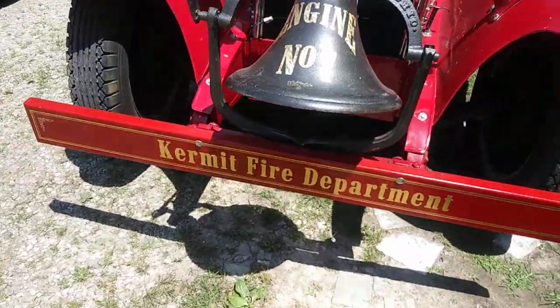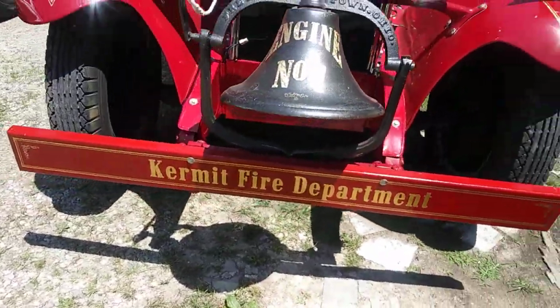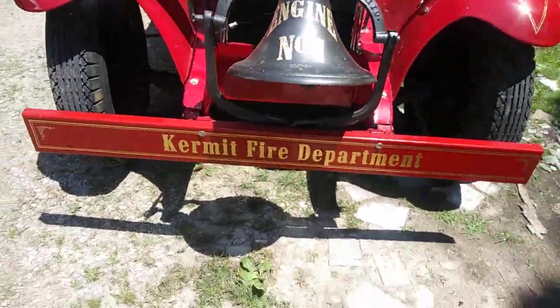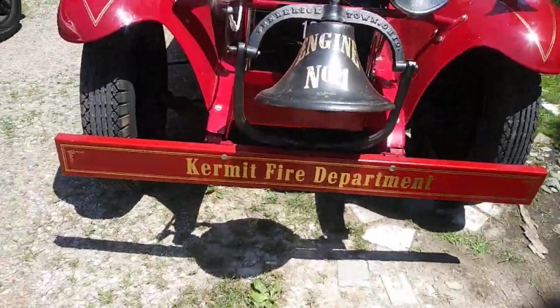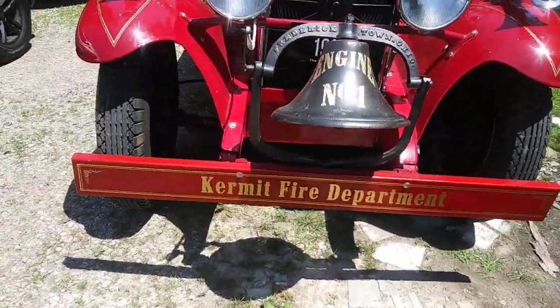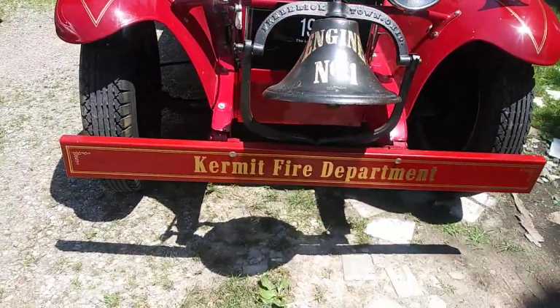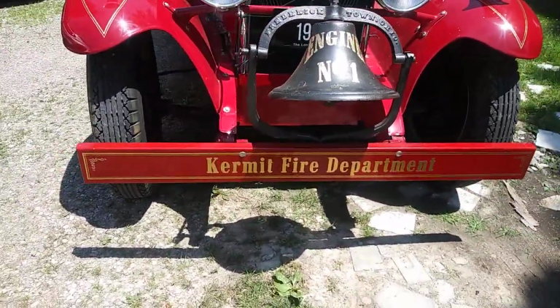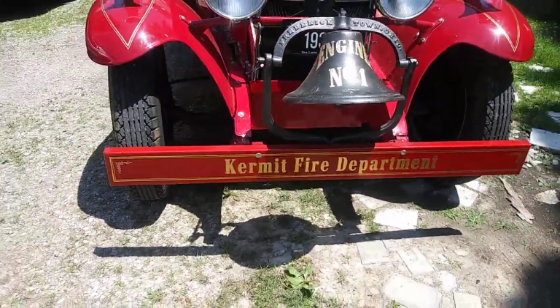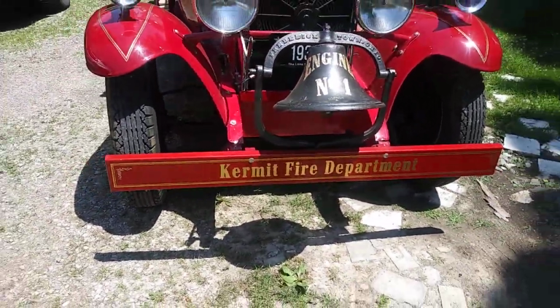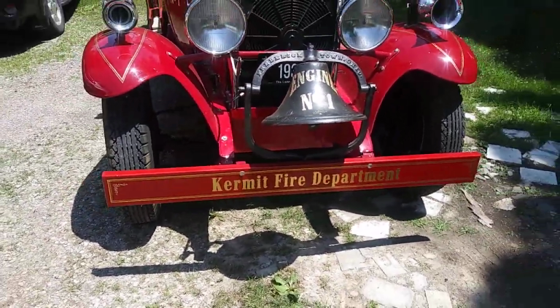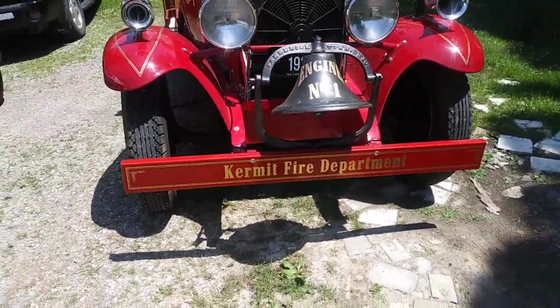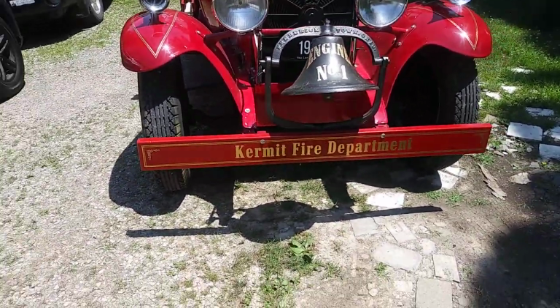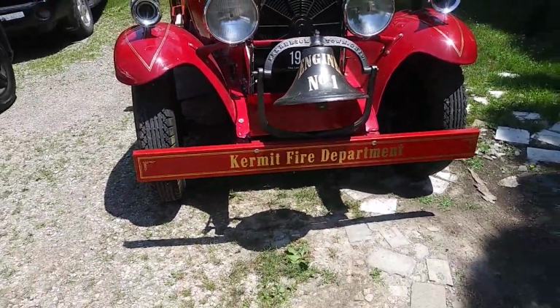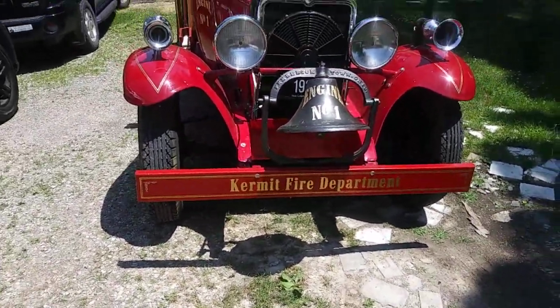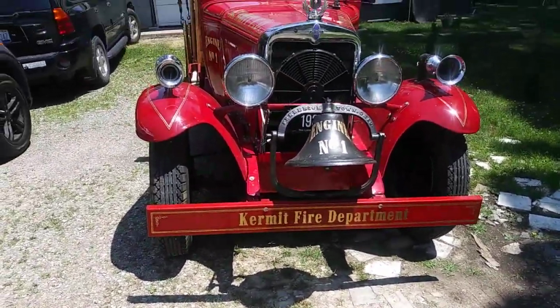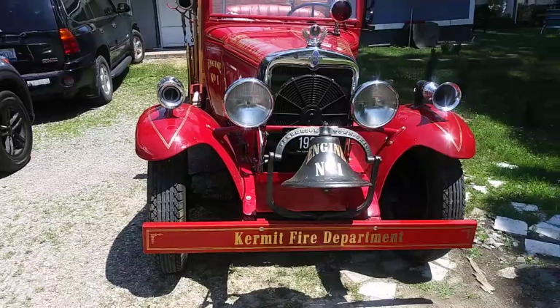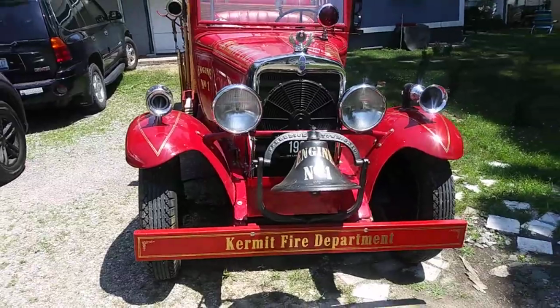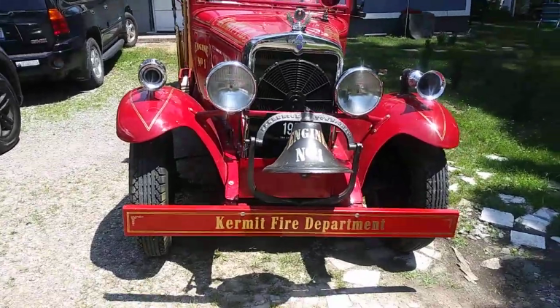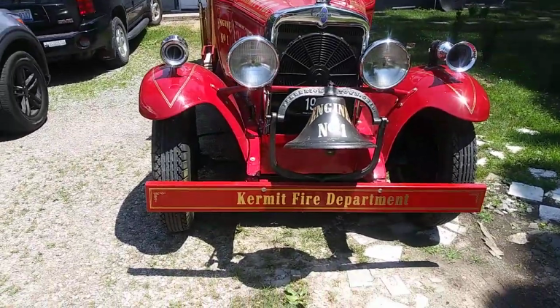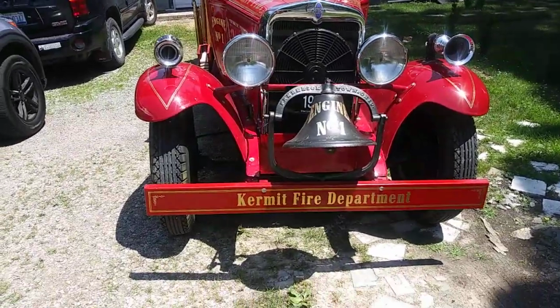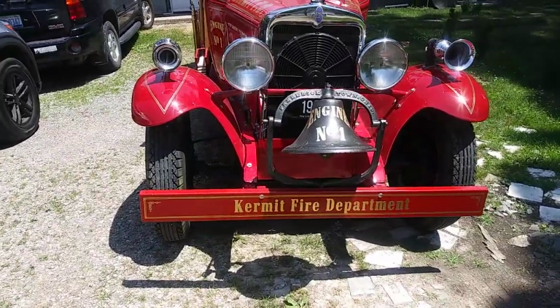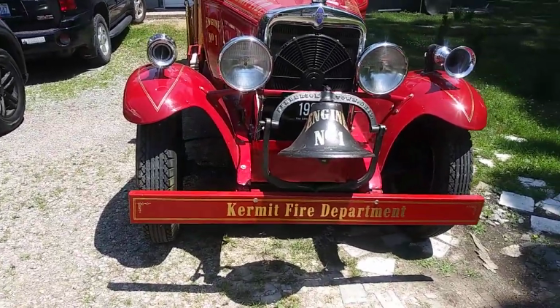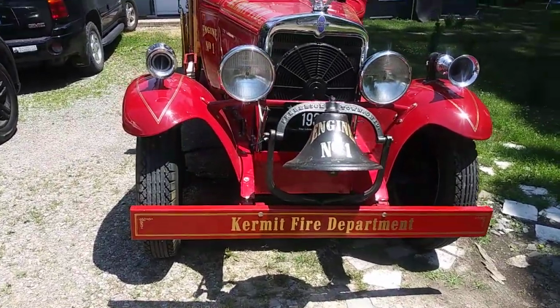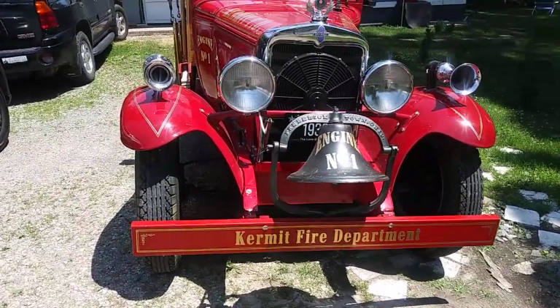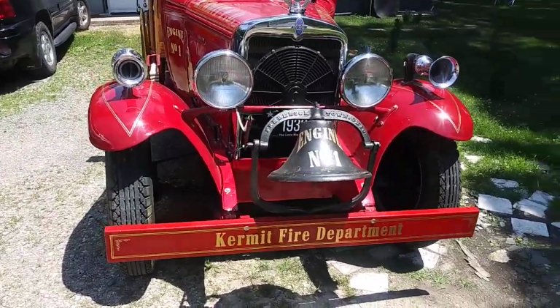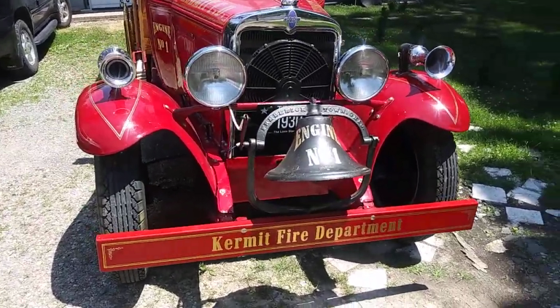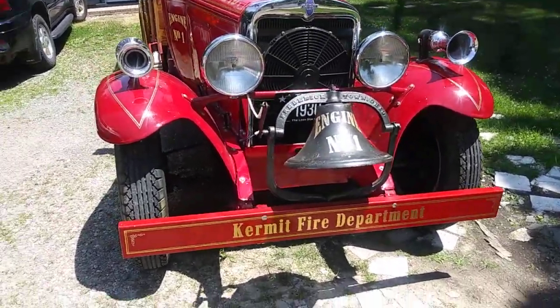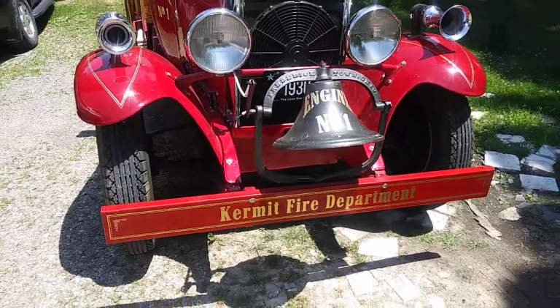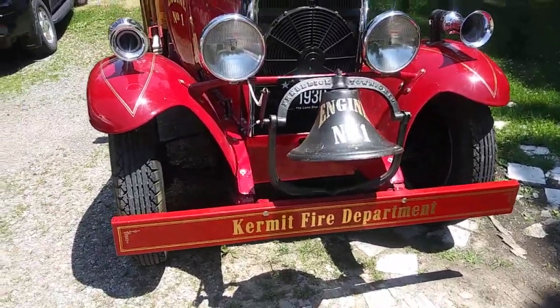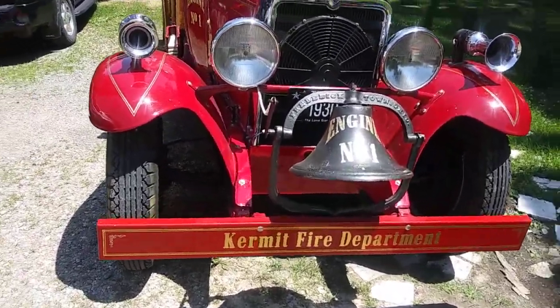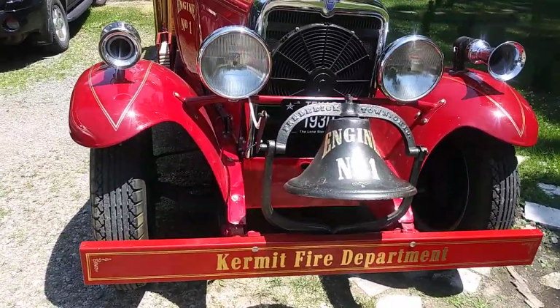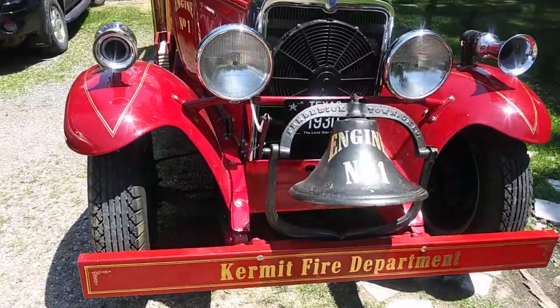There actually are two Kermits in the United States — one in Texas and one in West Virginia.